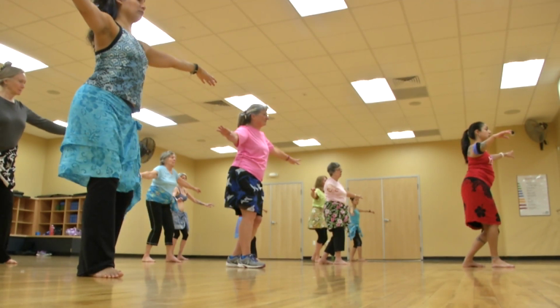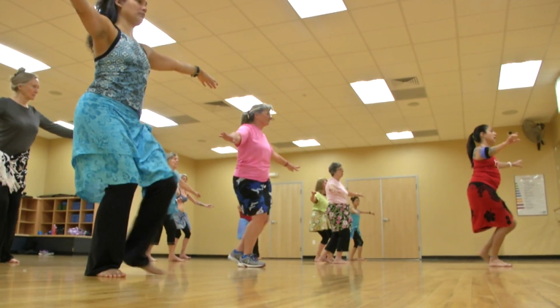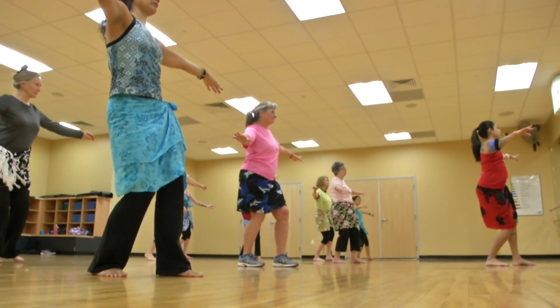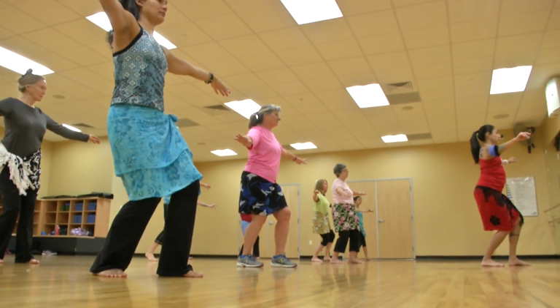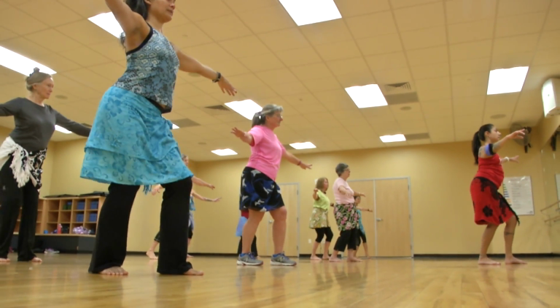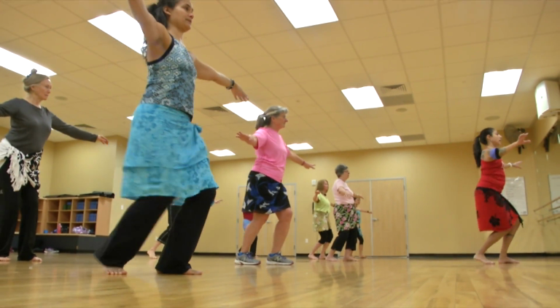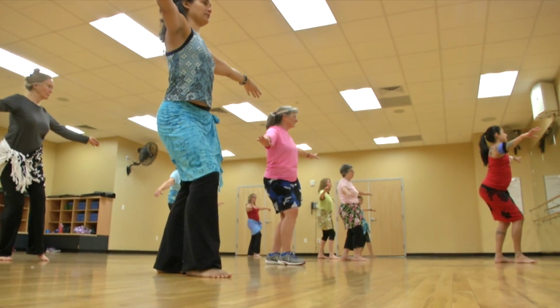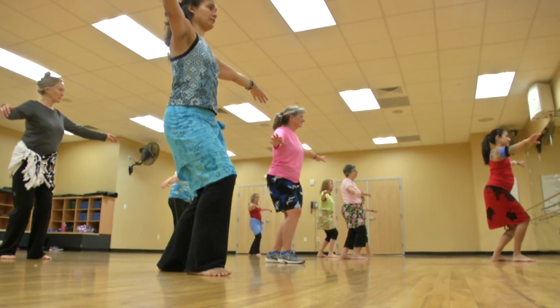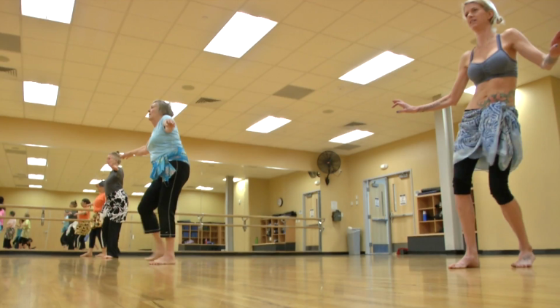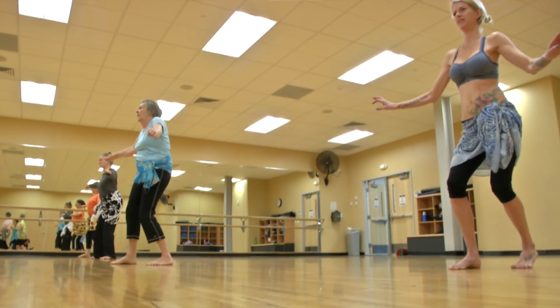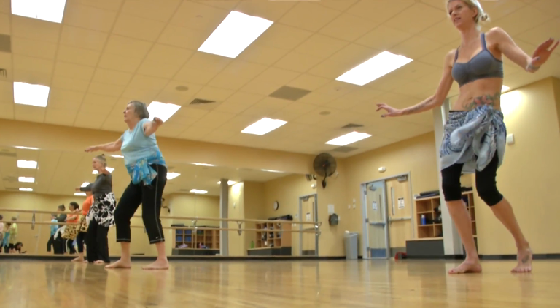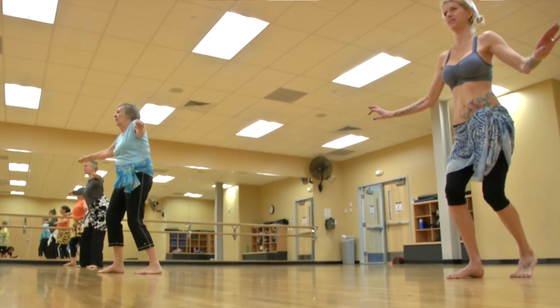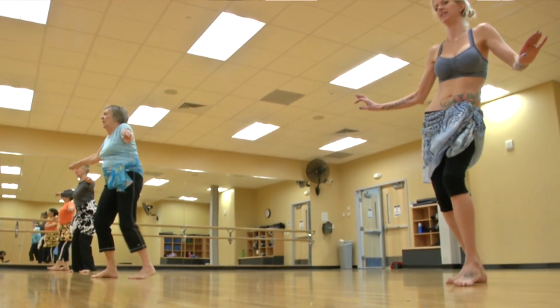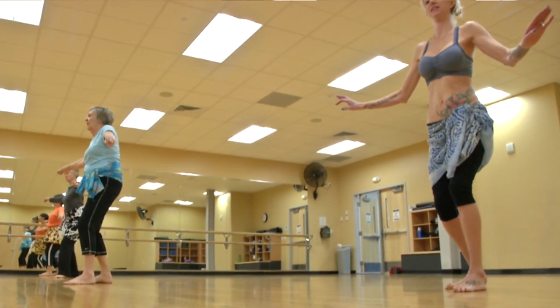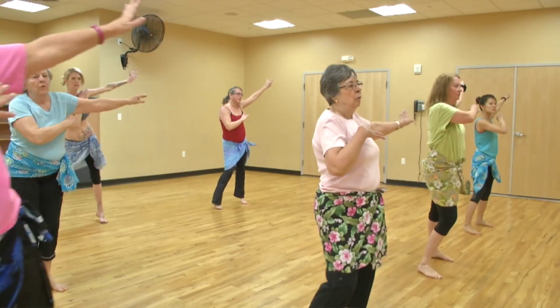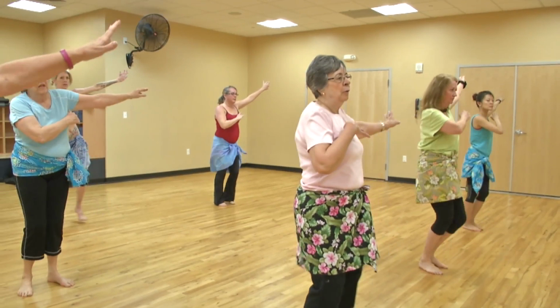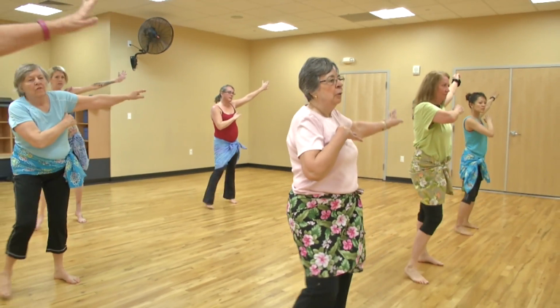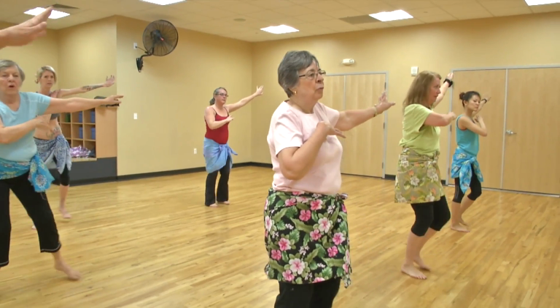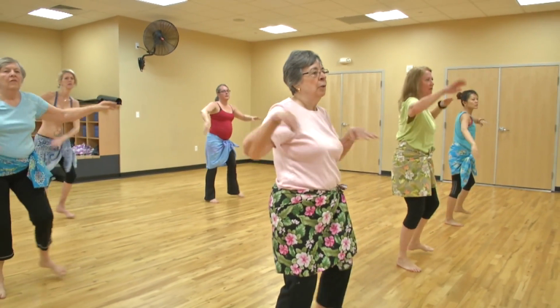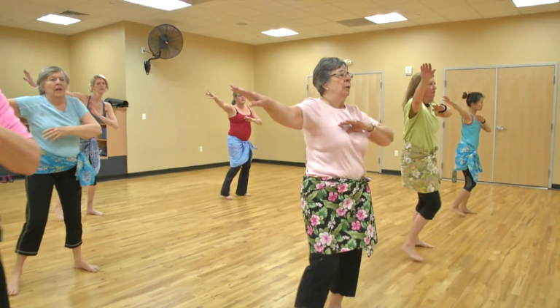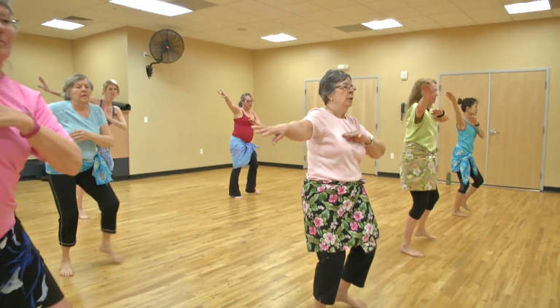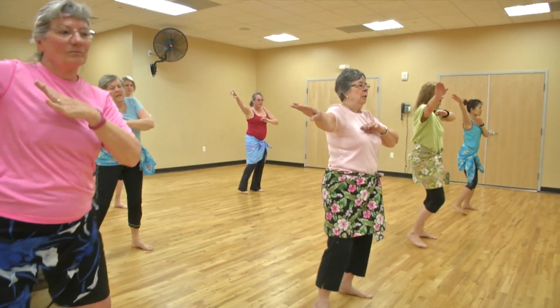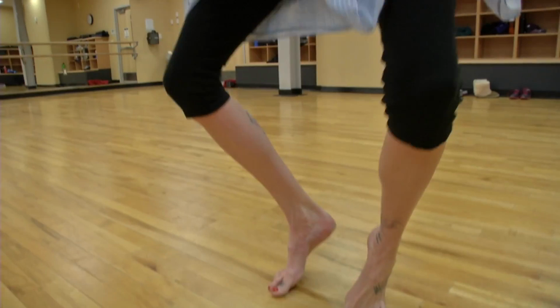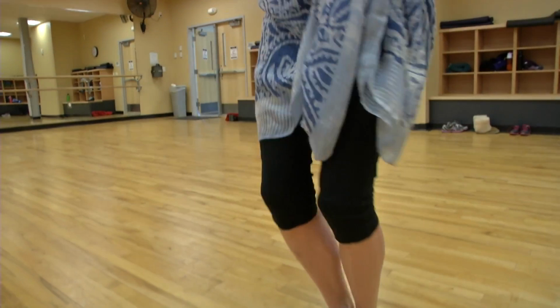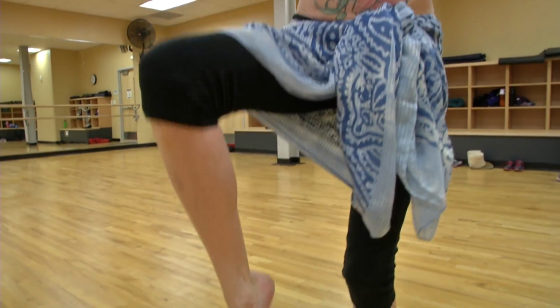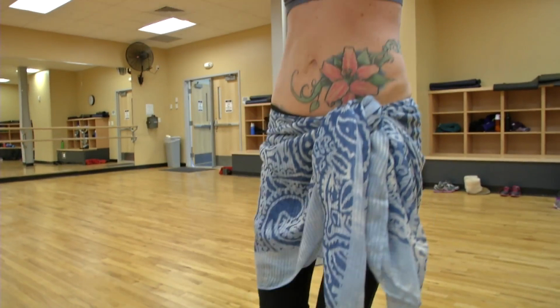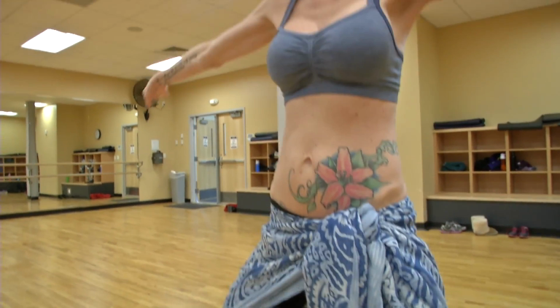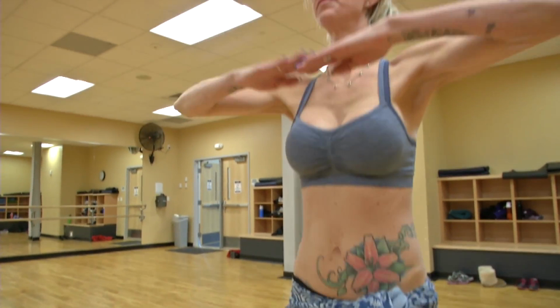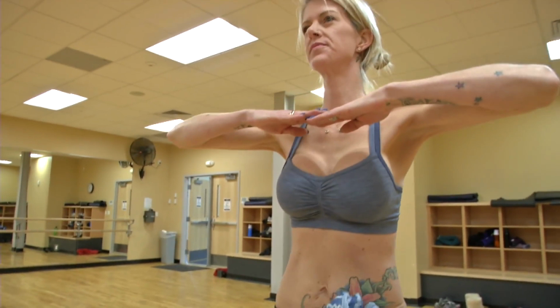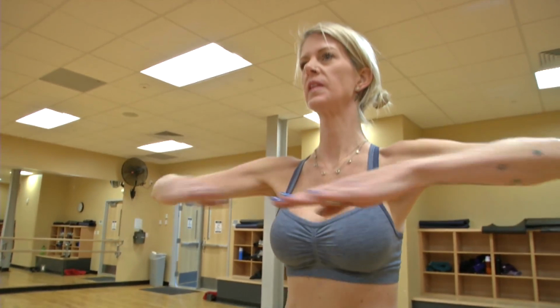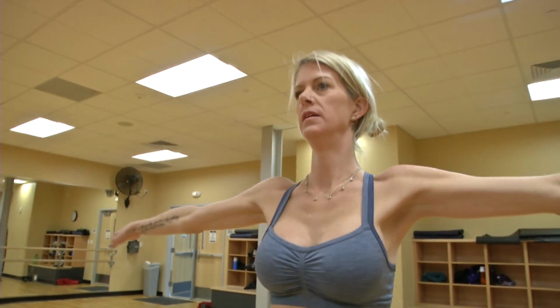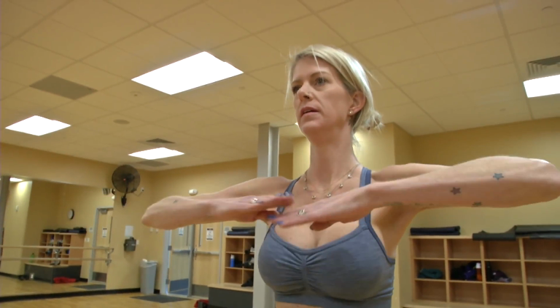Inspired by the rhythmic dances of the Pacific Islands, Hot Hula Fitness provides a total body workout in every class. It isolates your larger muscle groups, increasing strength and definition to your core, with specific emphasis on the abs, glutes, quads, and upper arms.